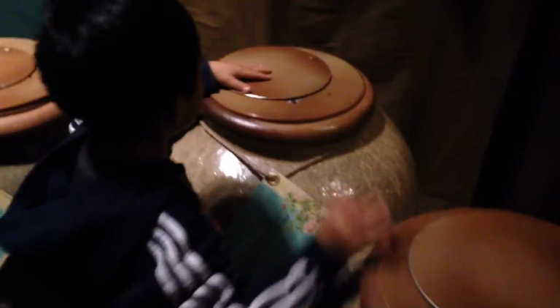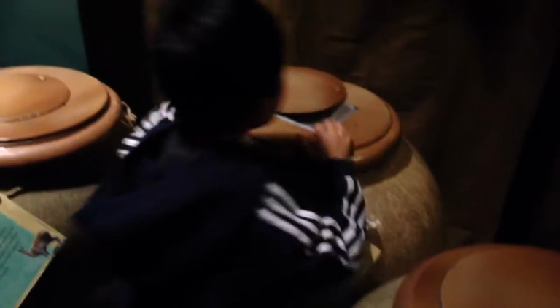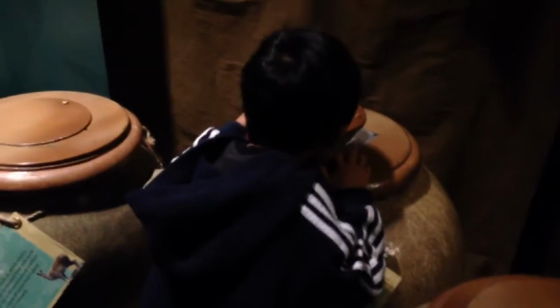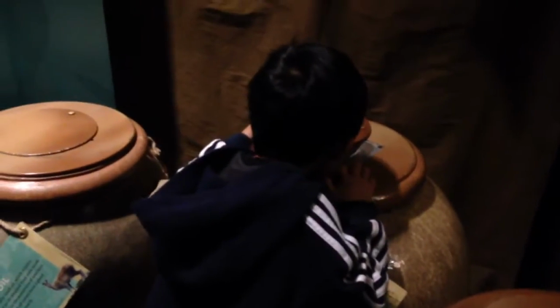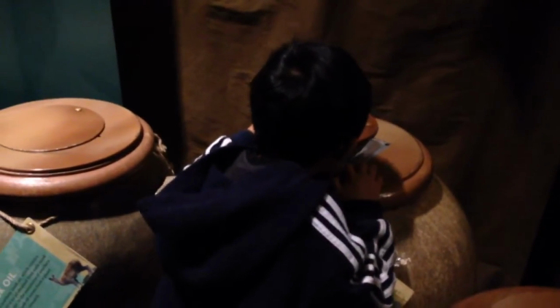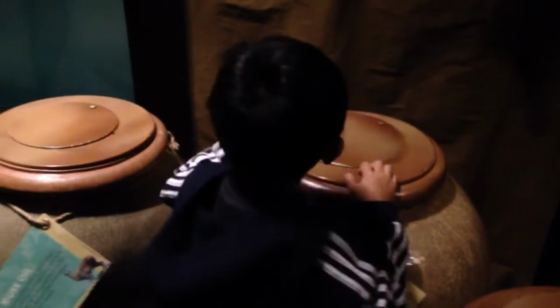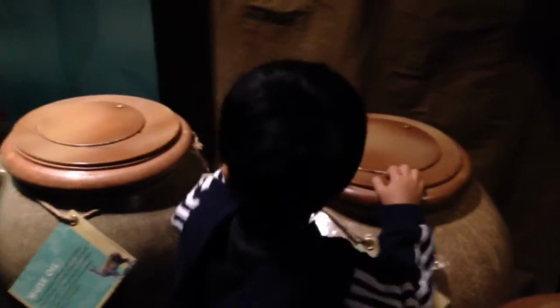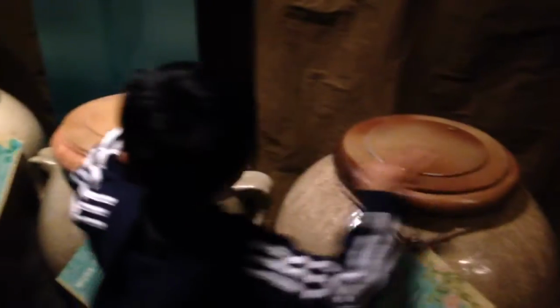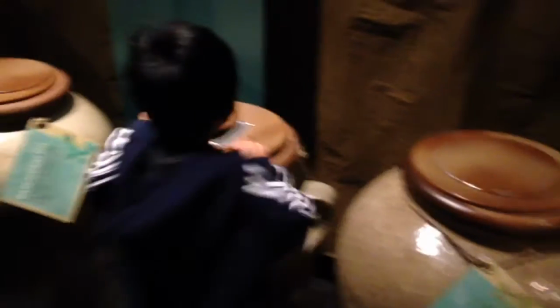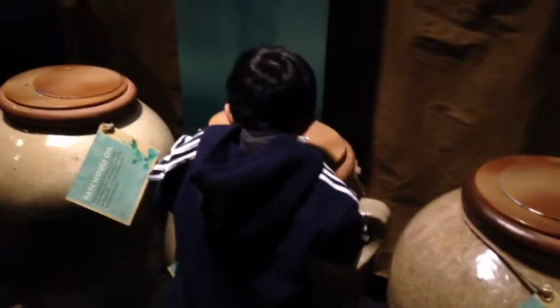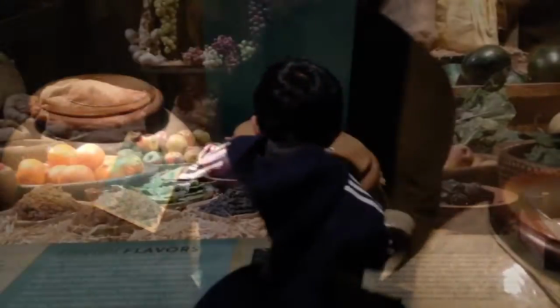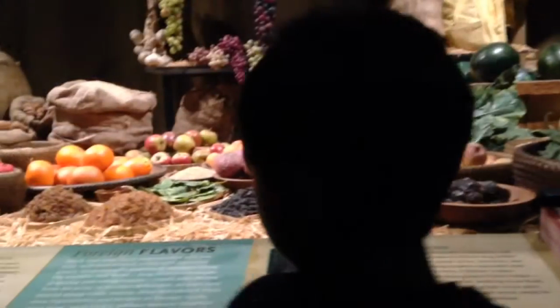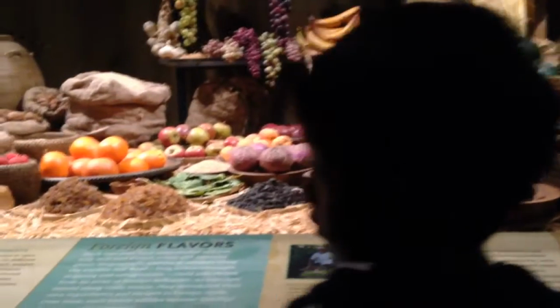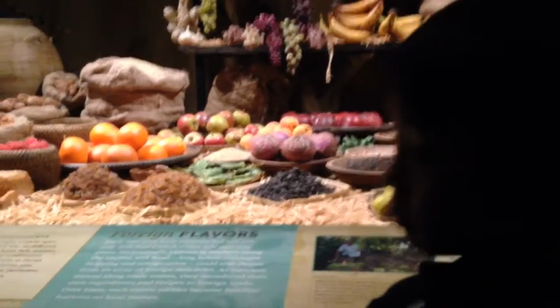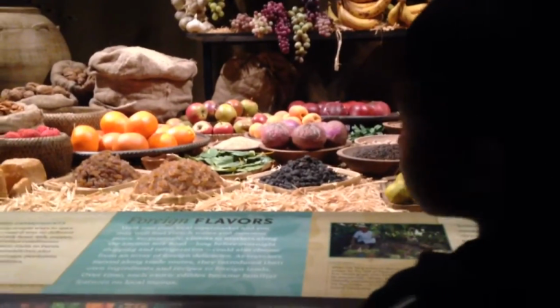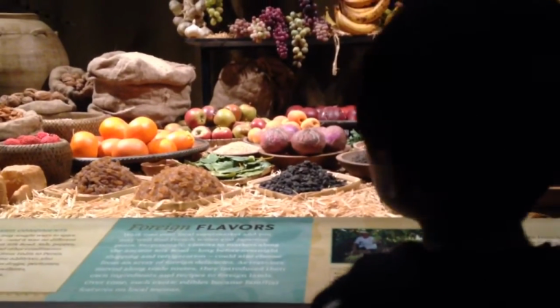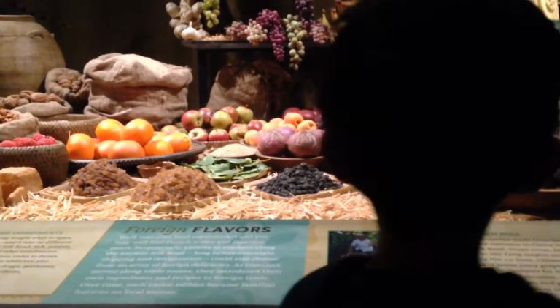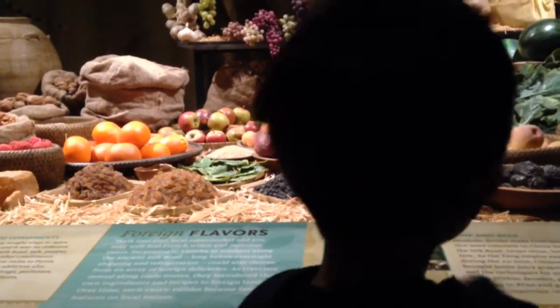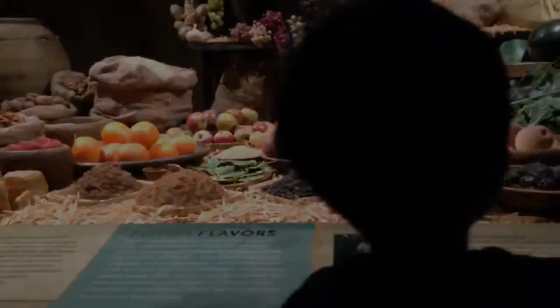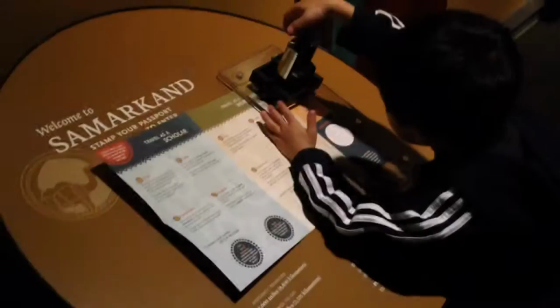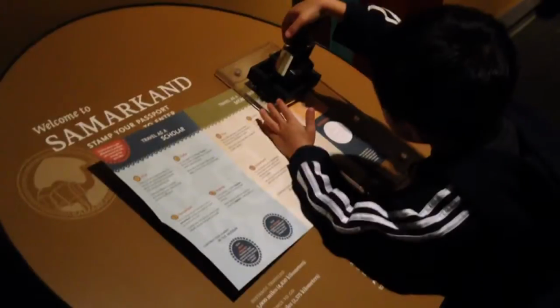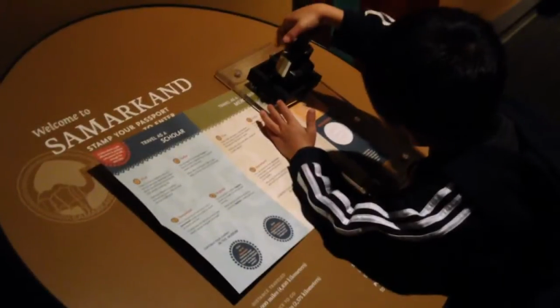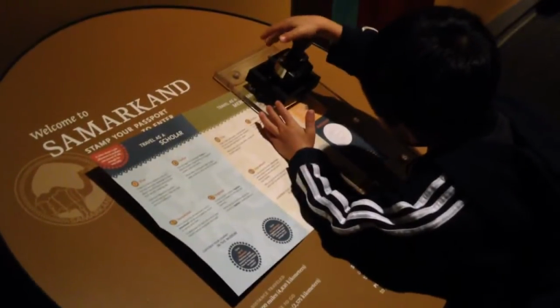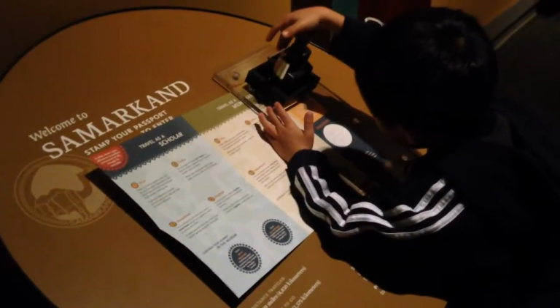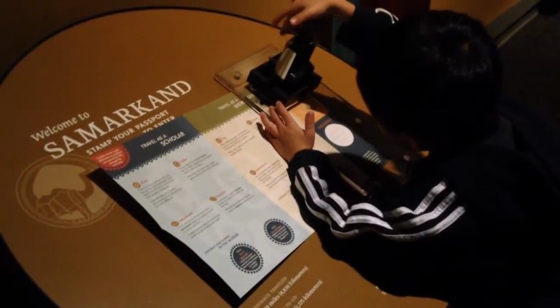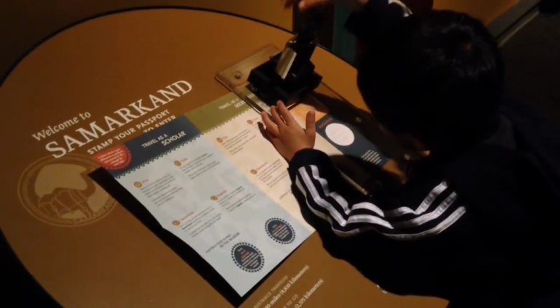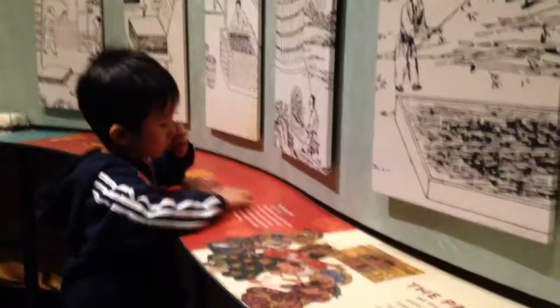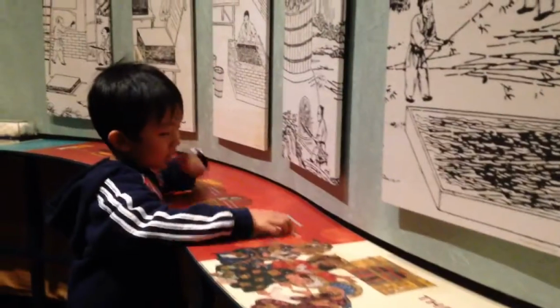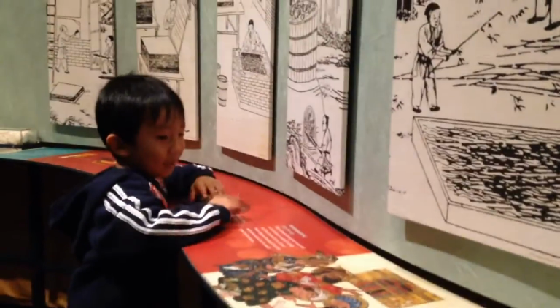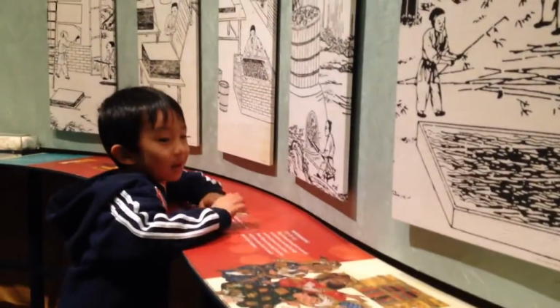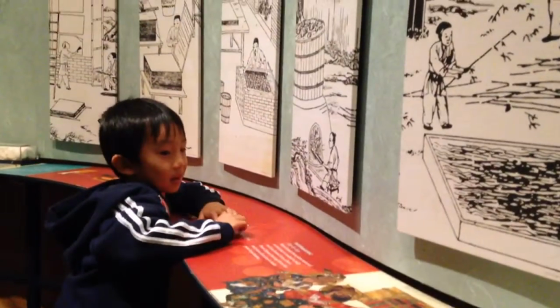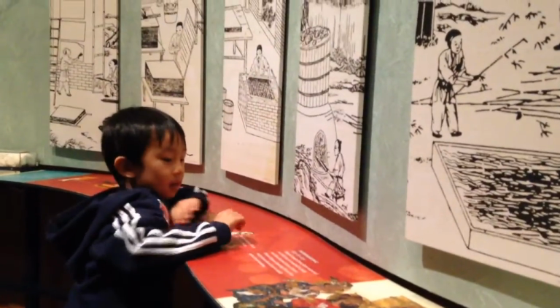I'm smelling all the jars. I am not able to eat all this food. Samarkand was the next stop — this is how paper is made.